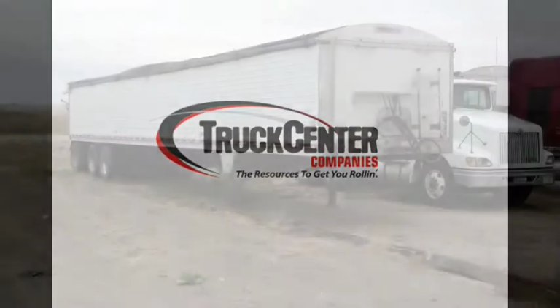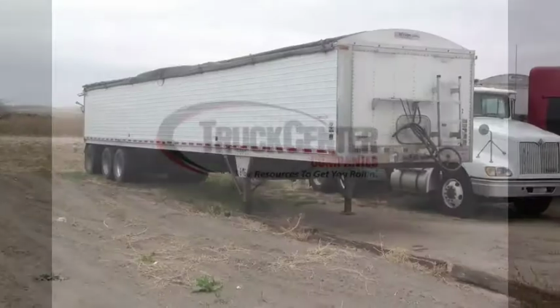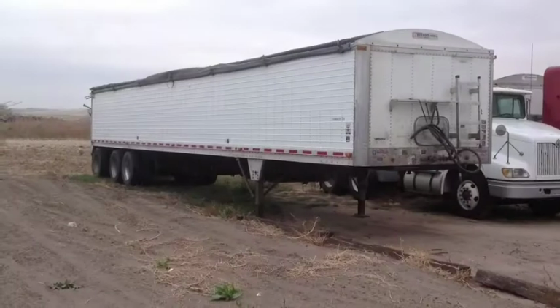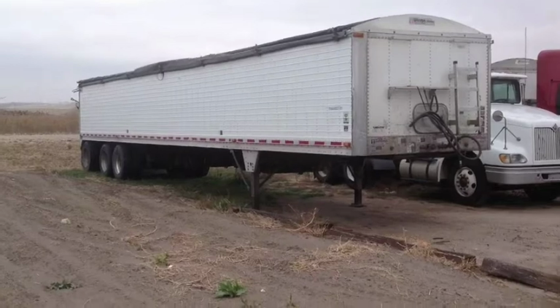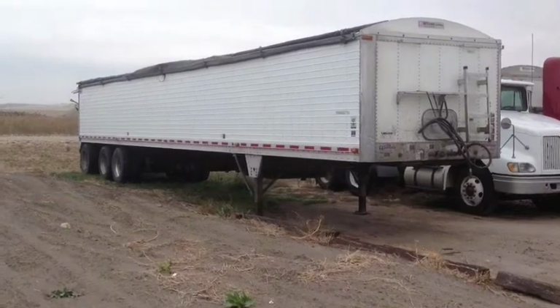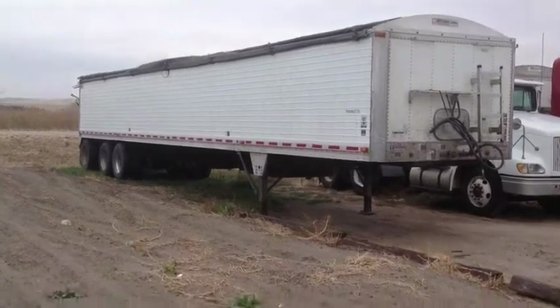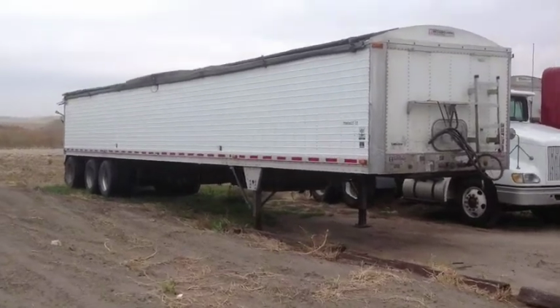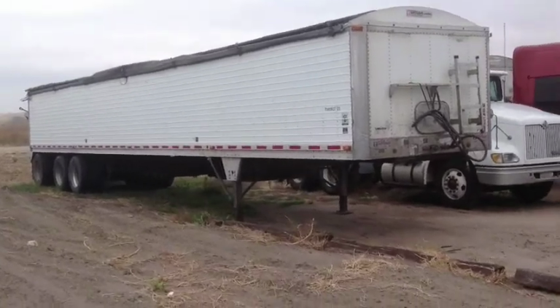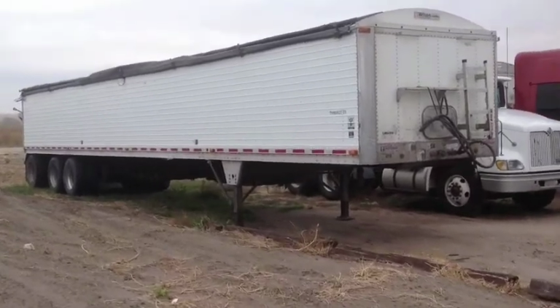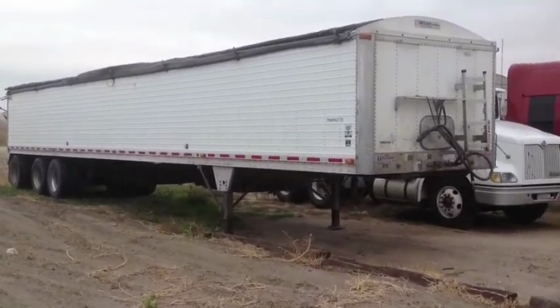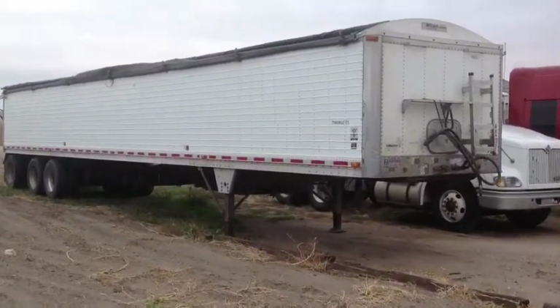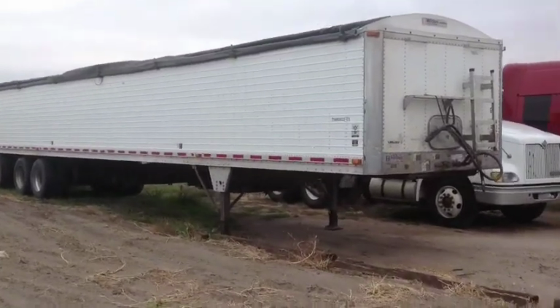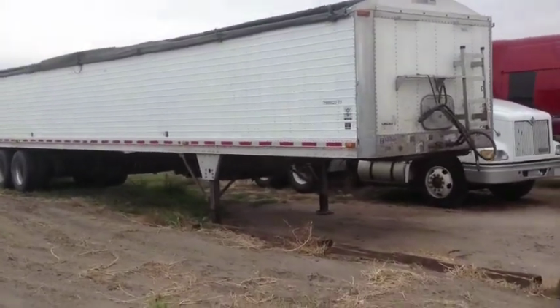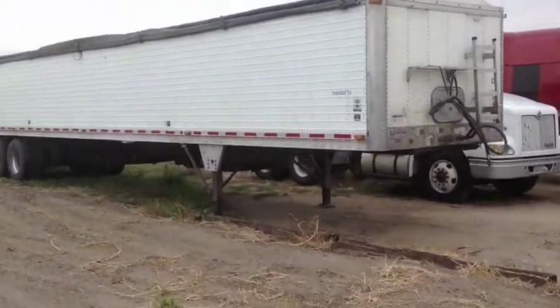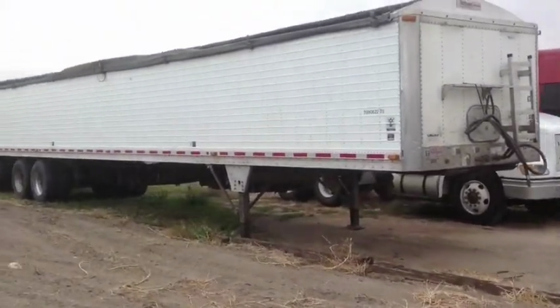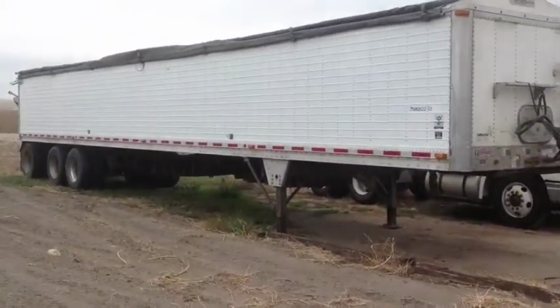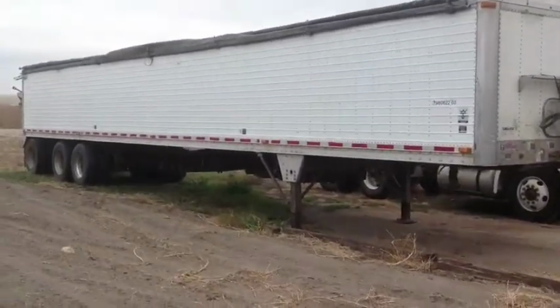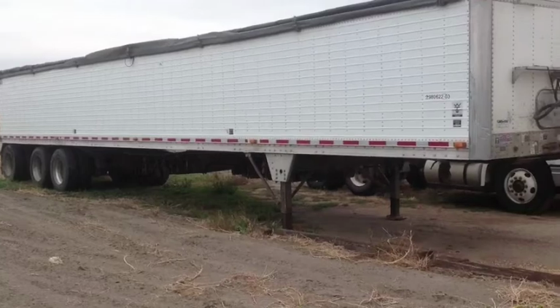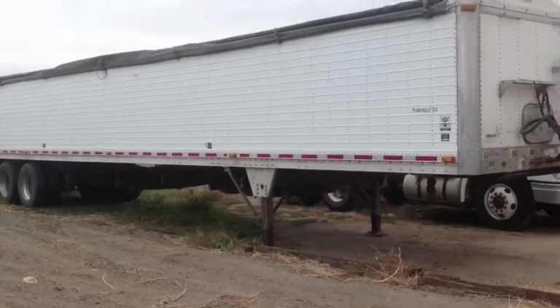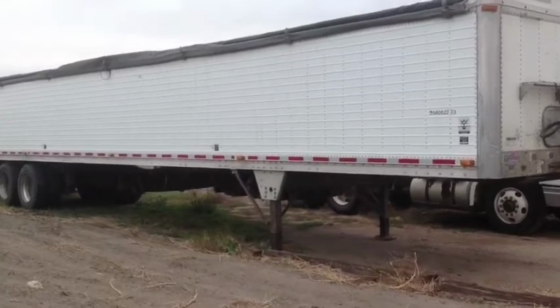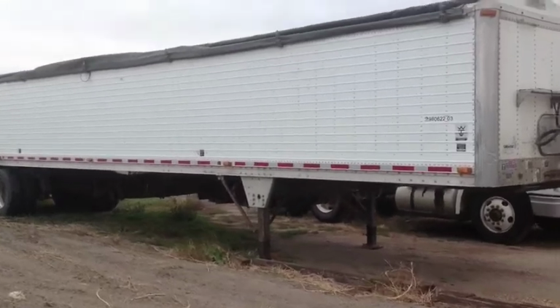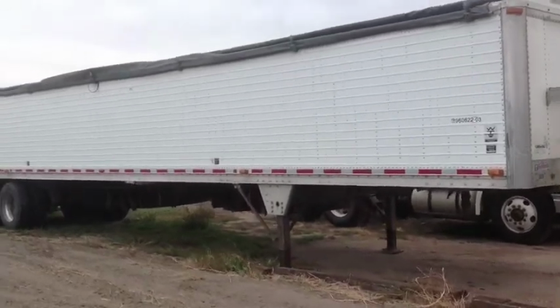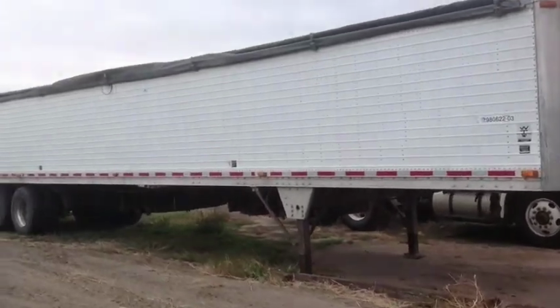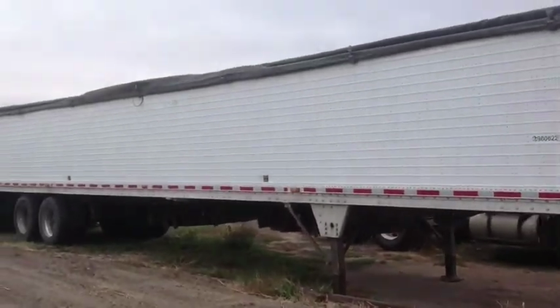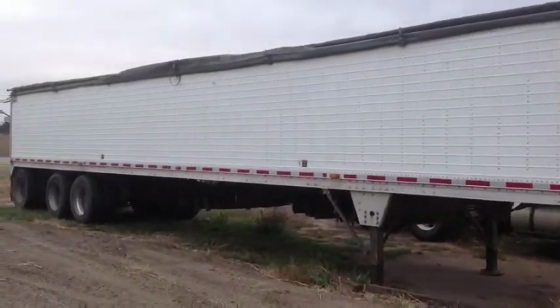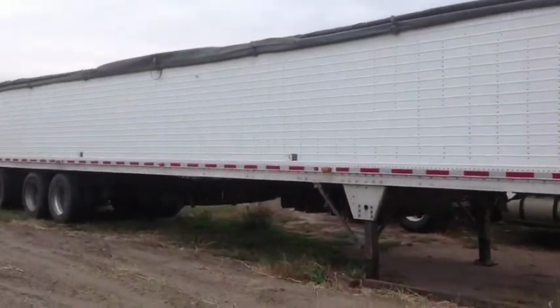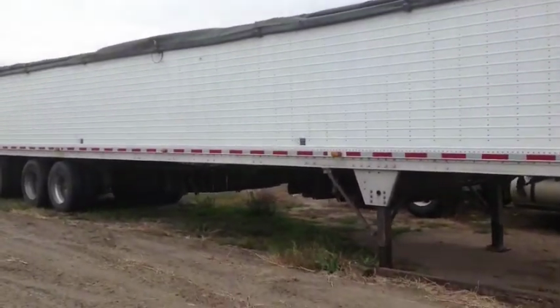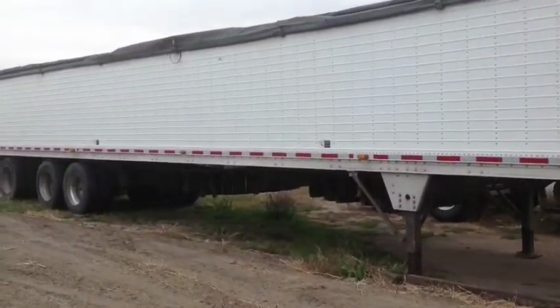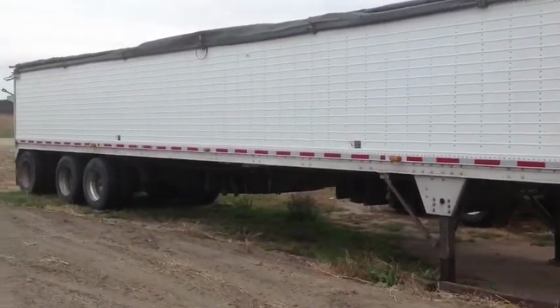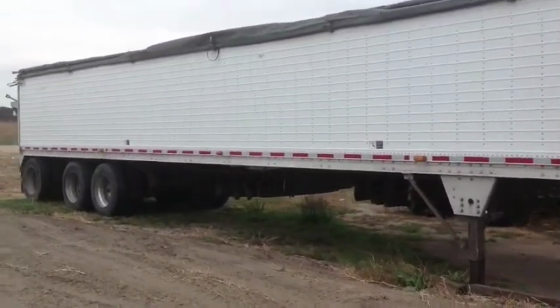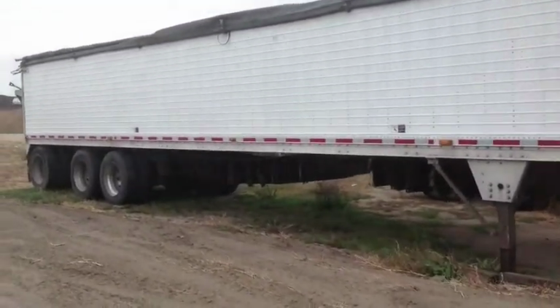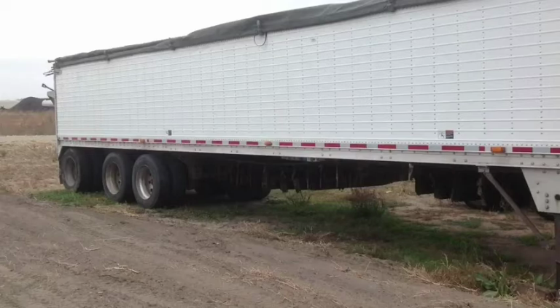Dale Cavan, Norfolk Truck Center. Here we have one of three Wilson Patriot belt trailers. This is a 2007. We also have a 2006 and a 2008.